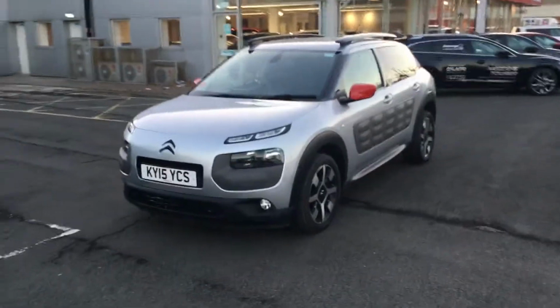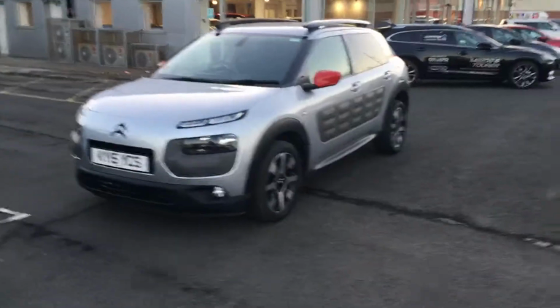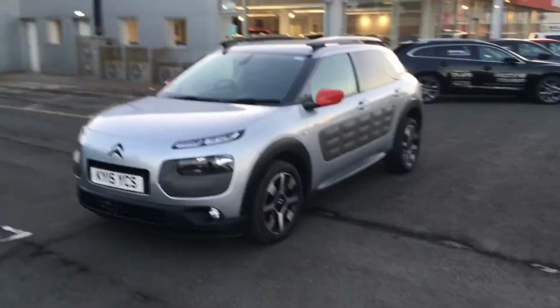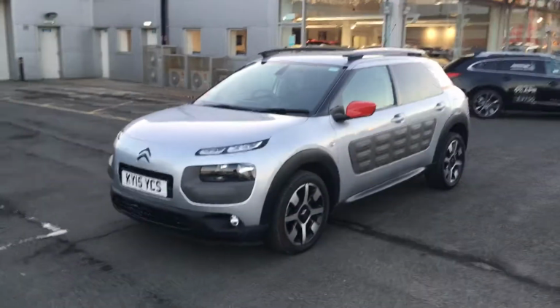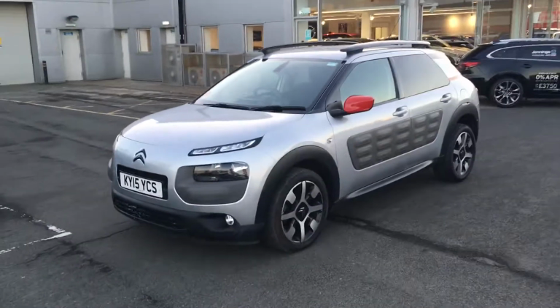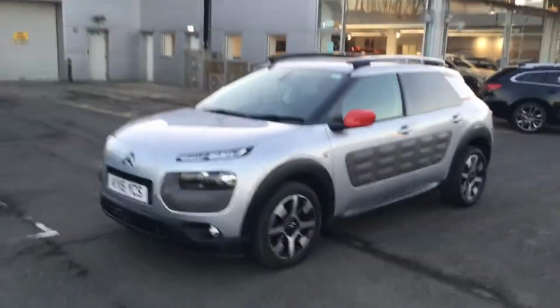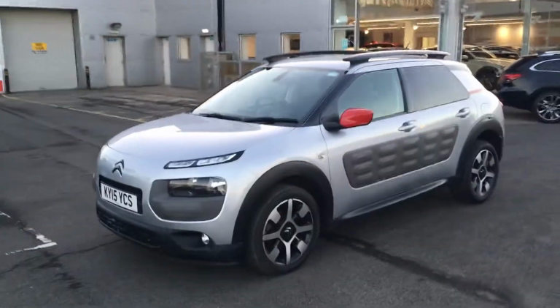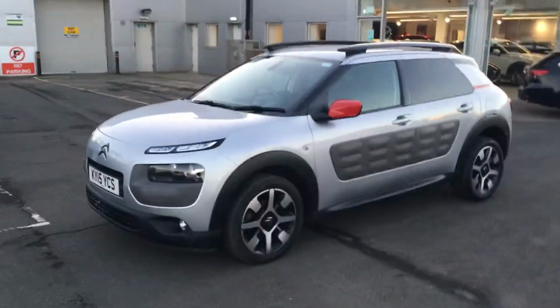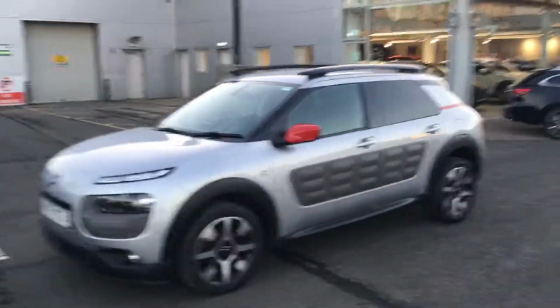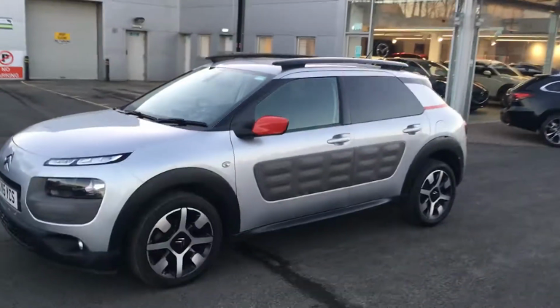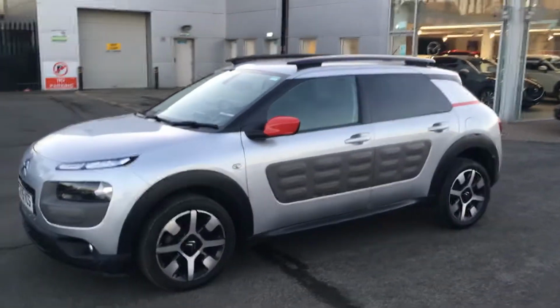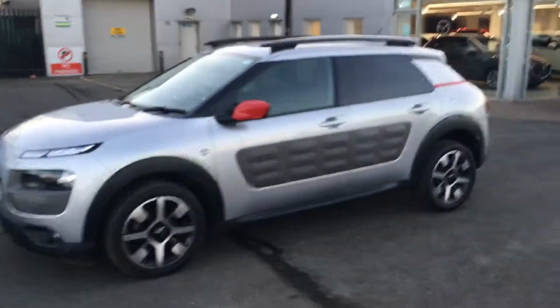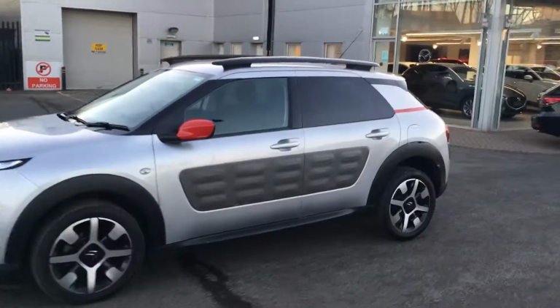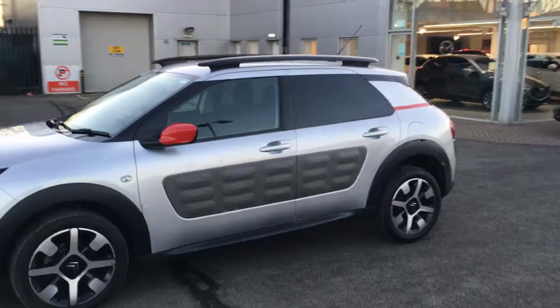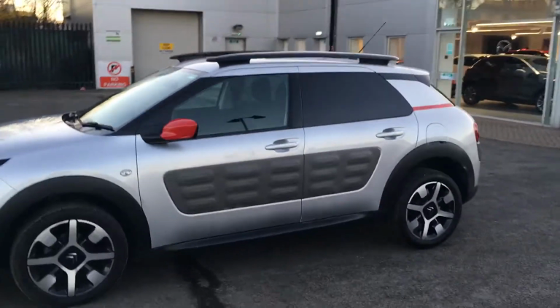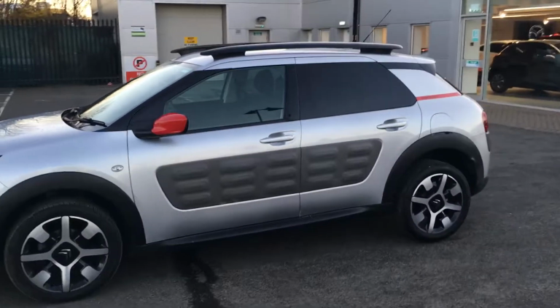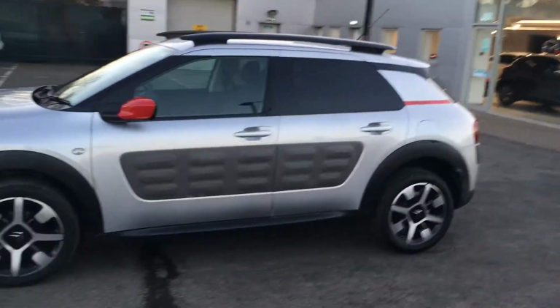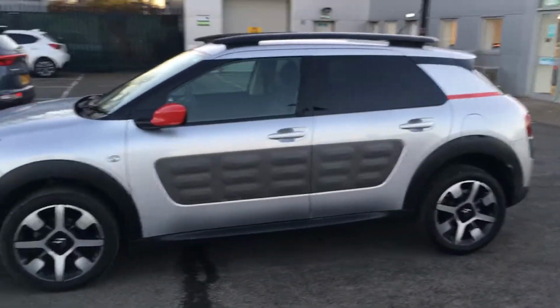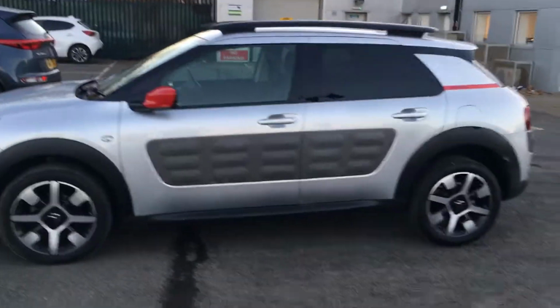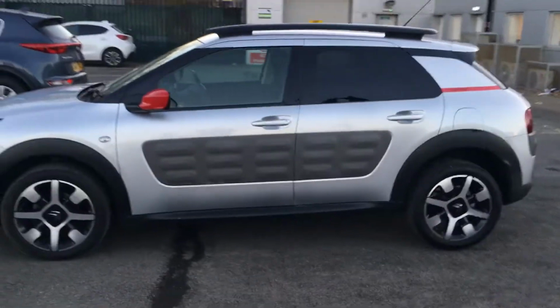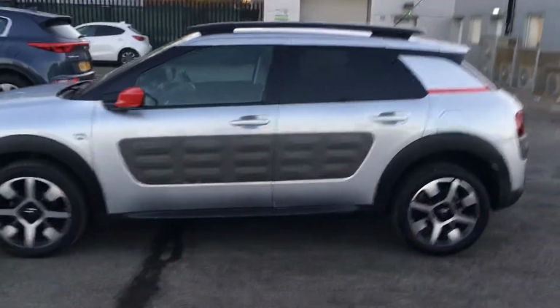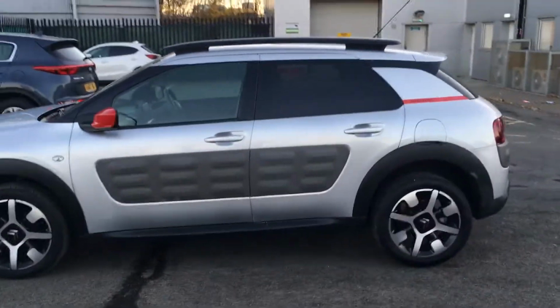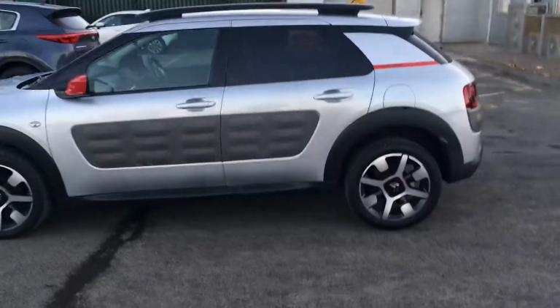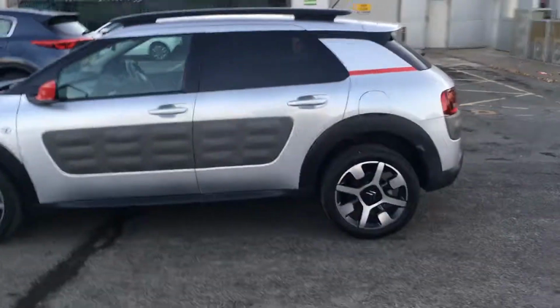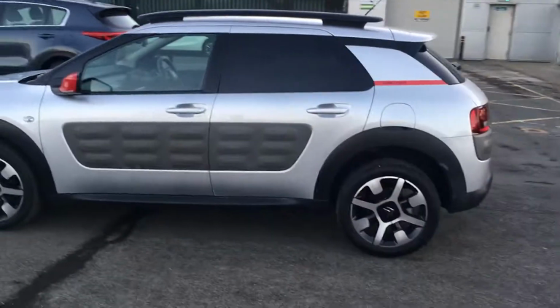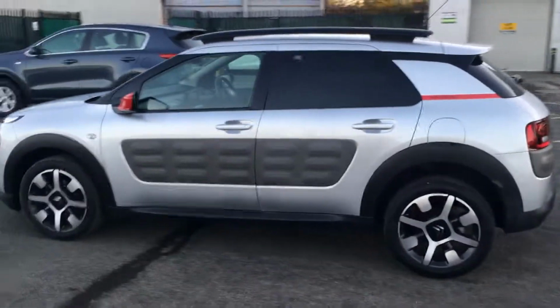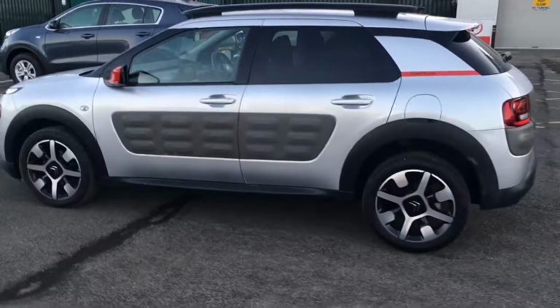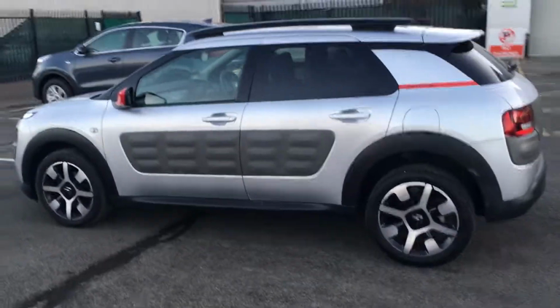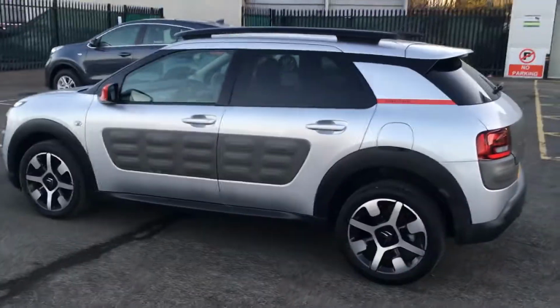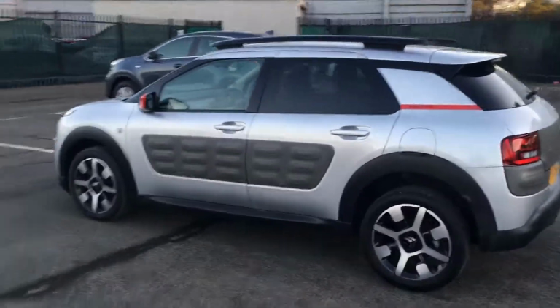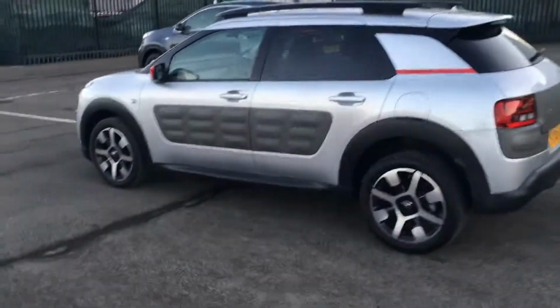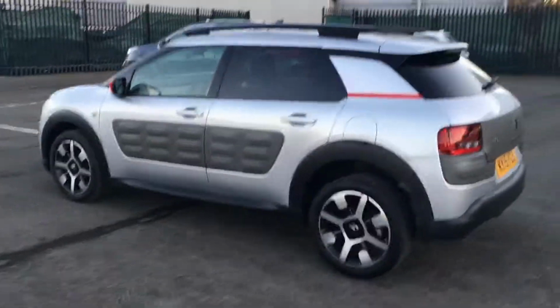As you can see, this car is finished in silver metallic with red flashes on the wing mirrors and on the rear panel behind the doors. It's finished with 17 inch diamond cut alloy wheels and it's a really quirky looking vehicle.